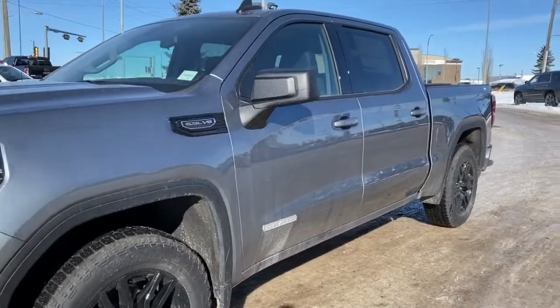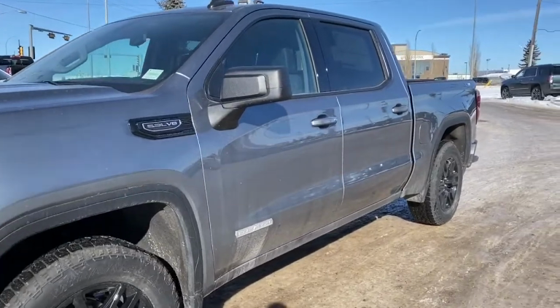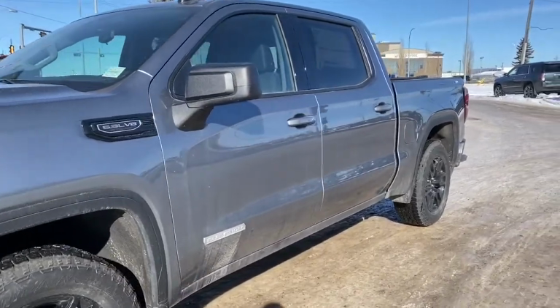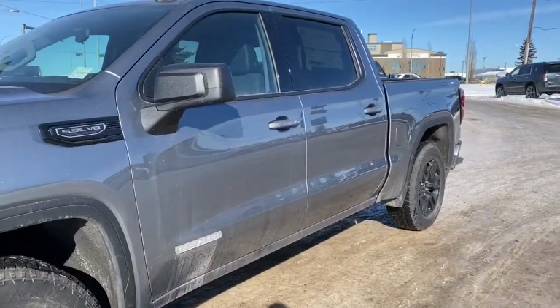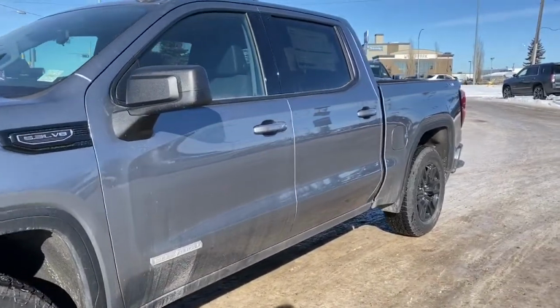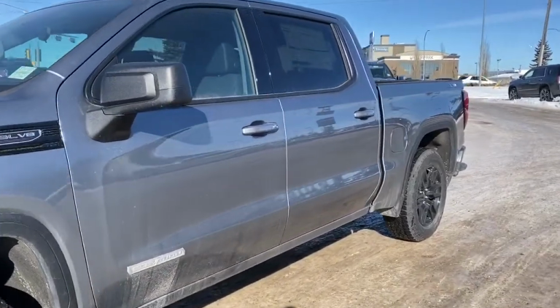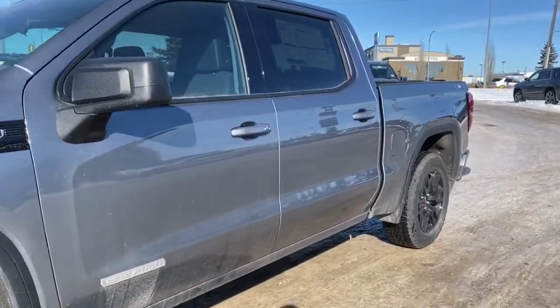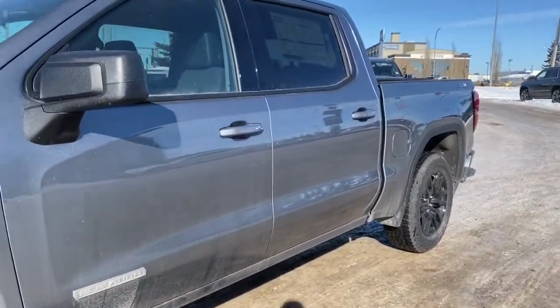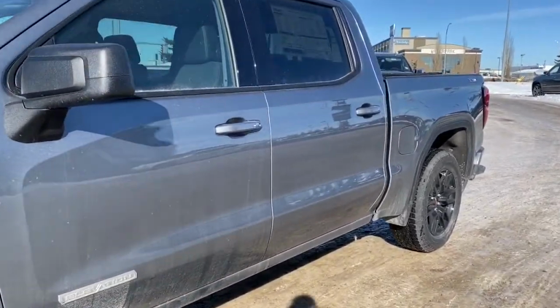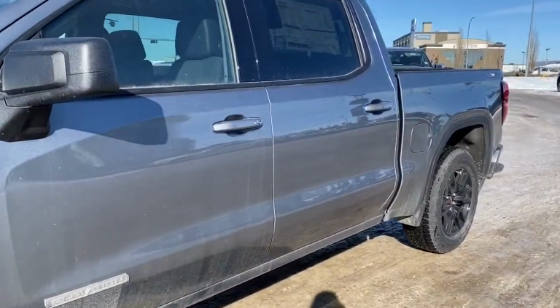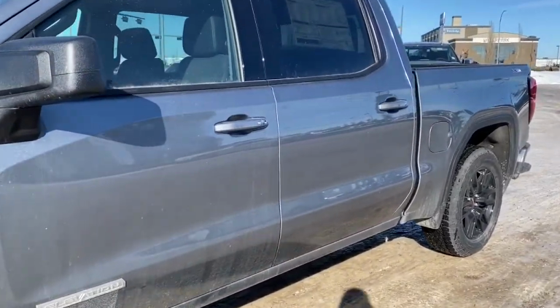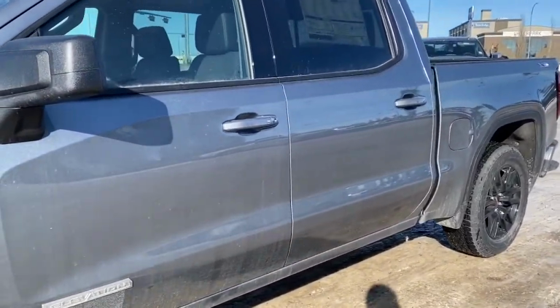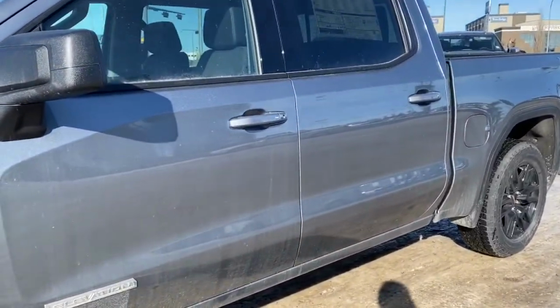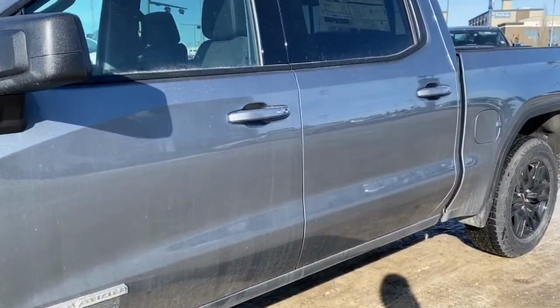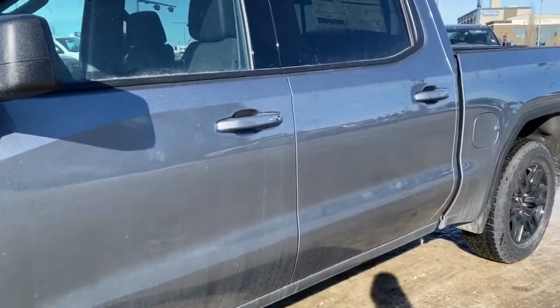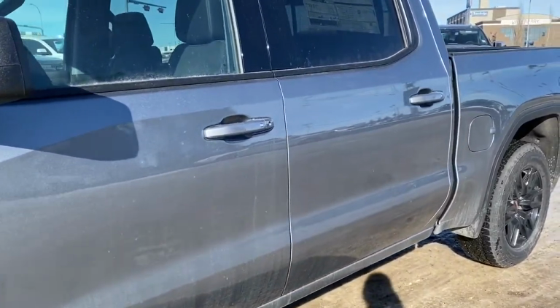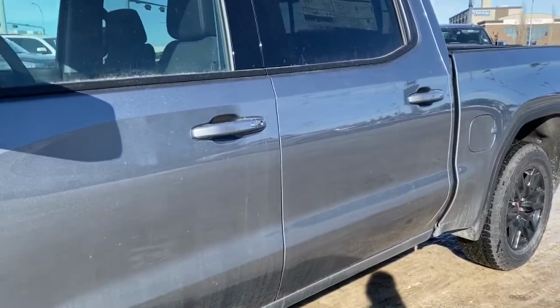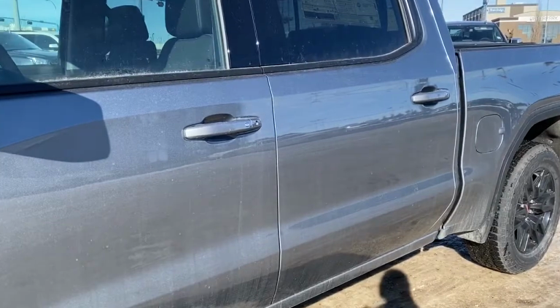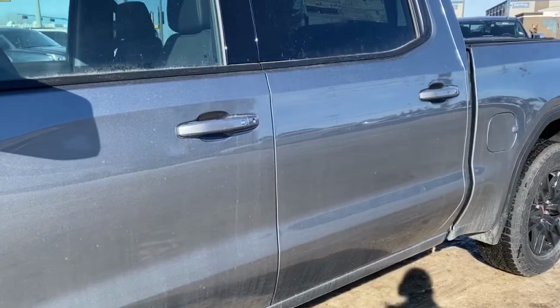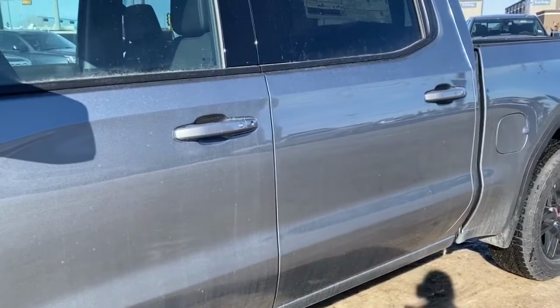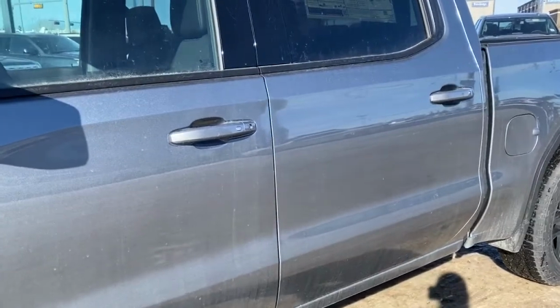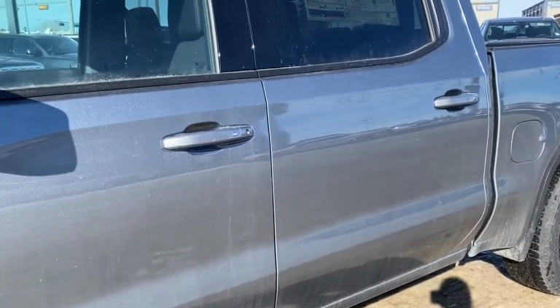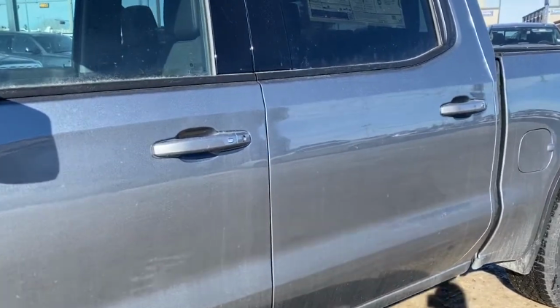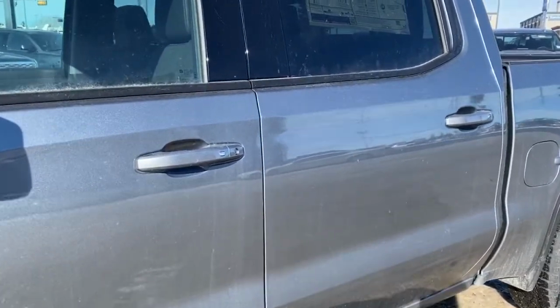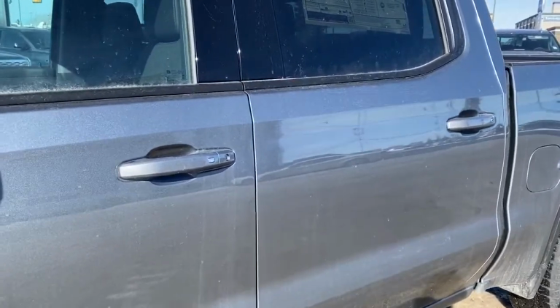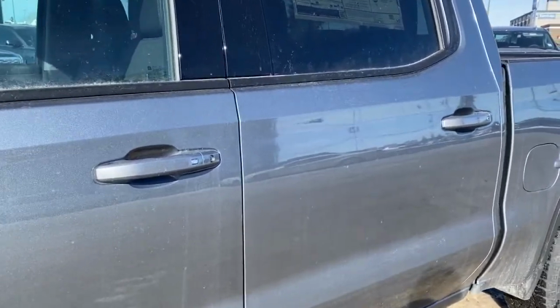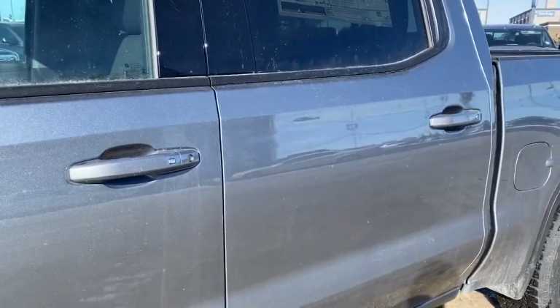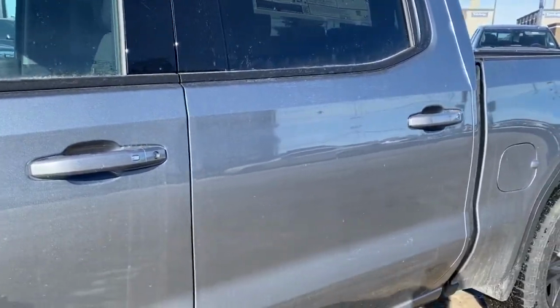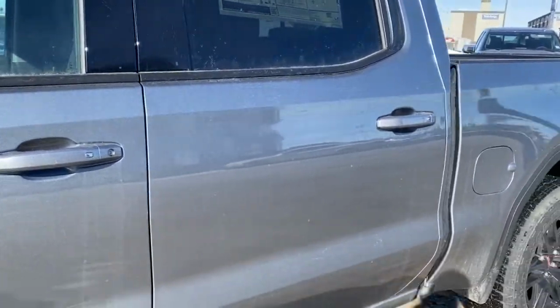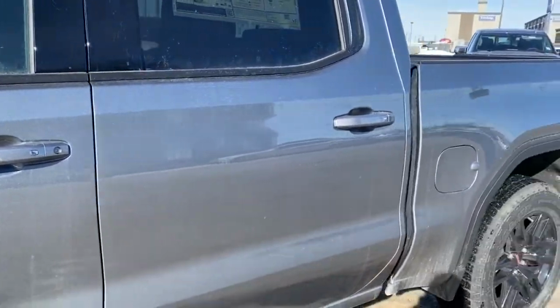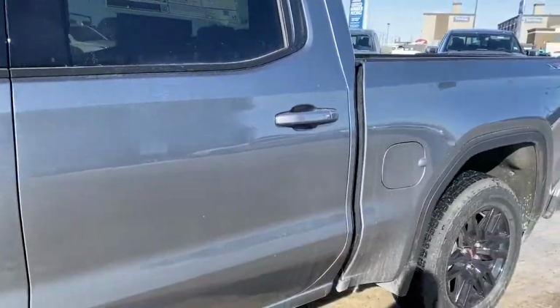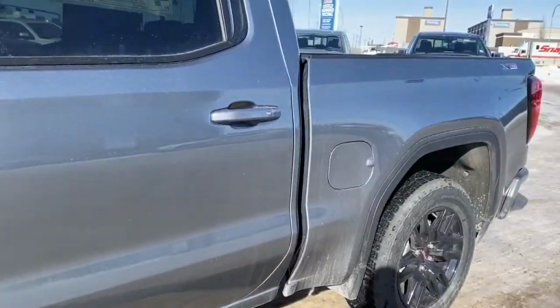Our door handles have intelligent access, so as long as you've got the key fob on you, simply push the silver buttons to lock or unlock the doors for you.